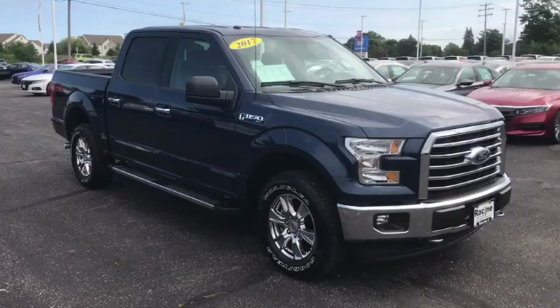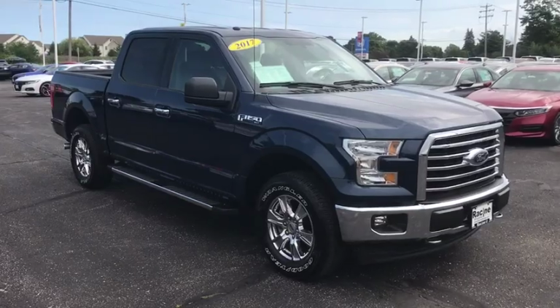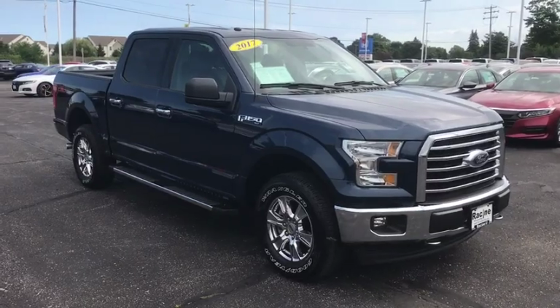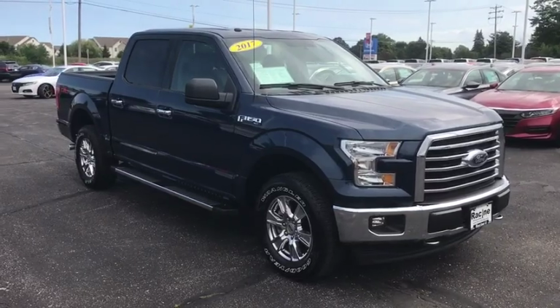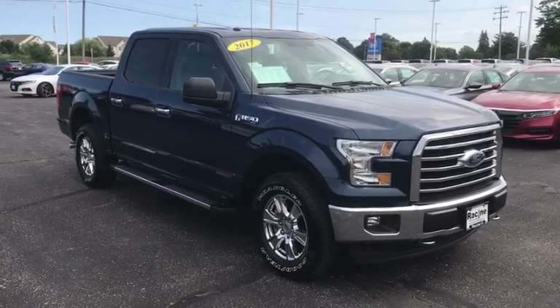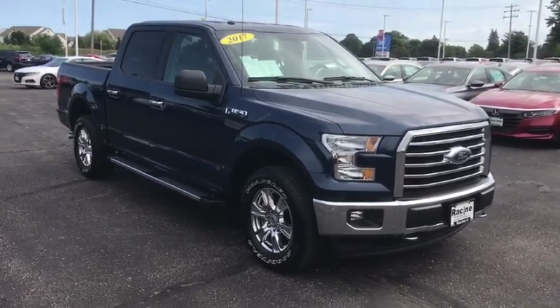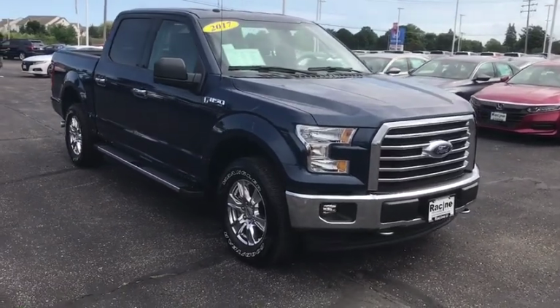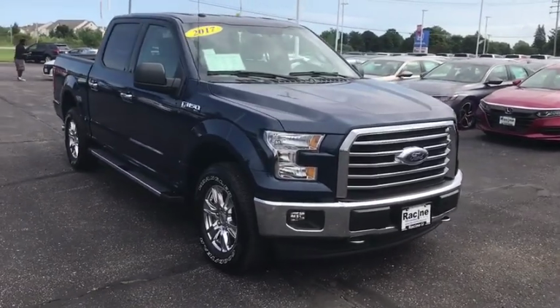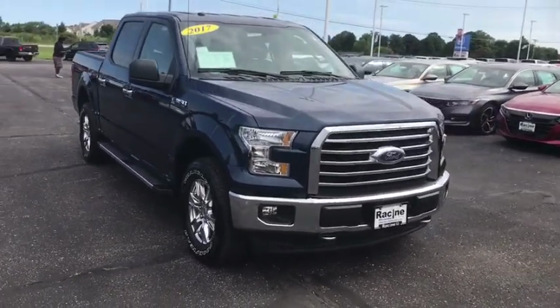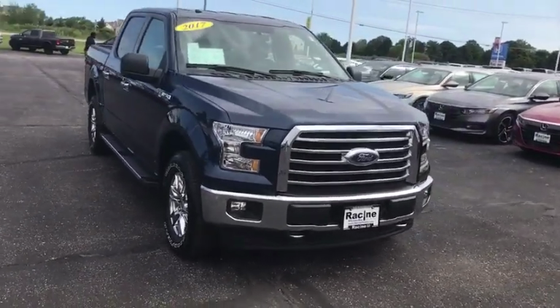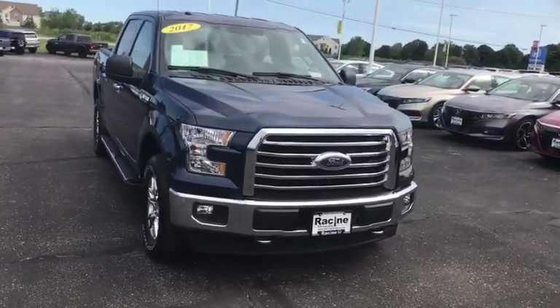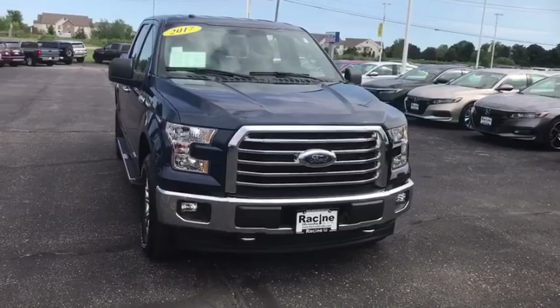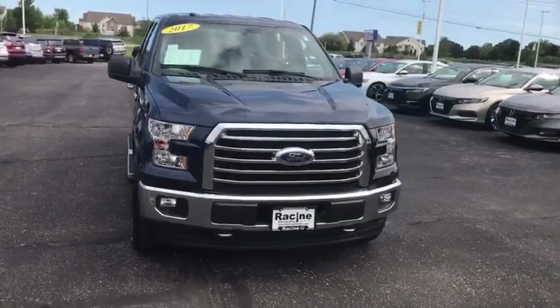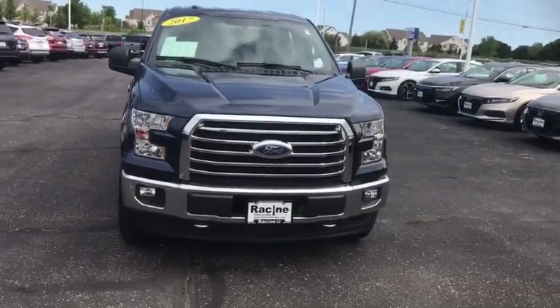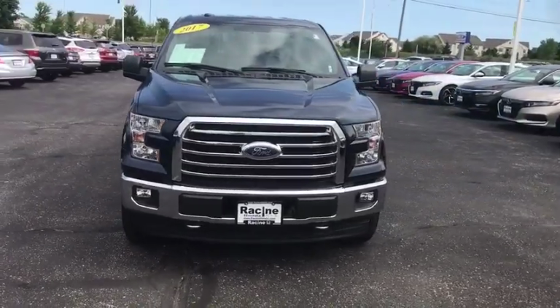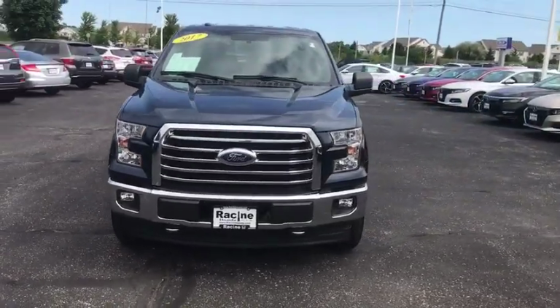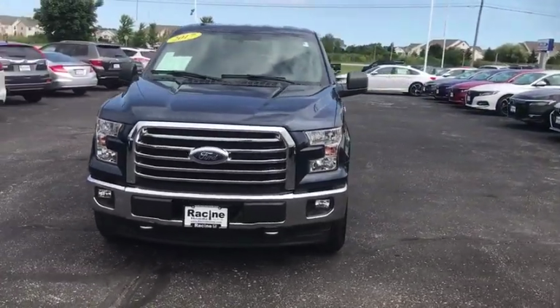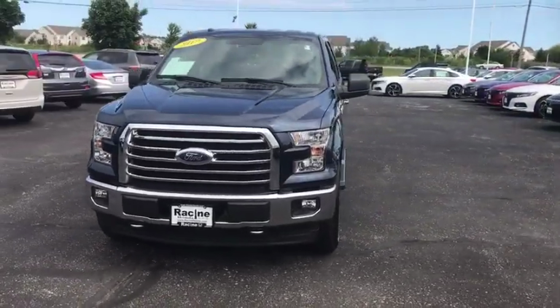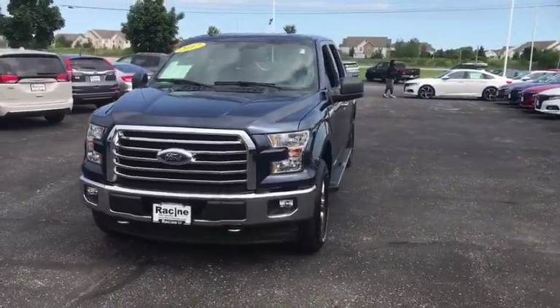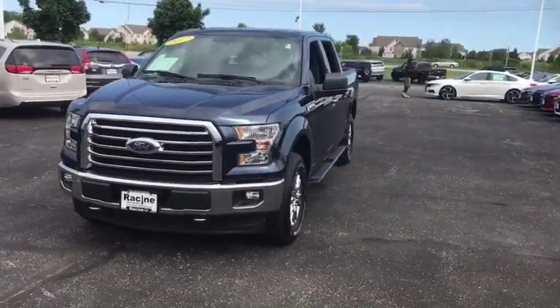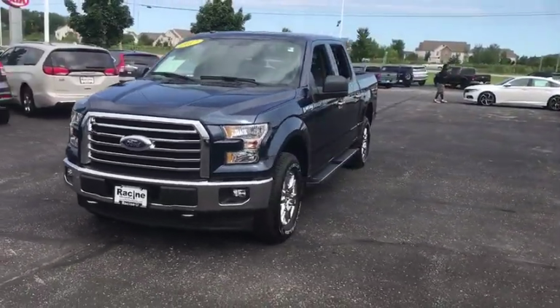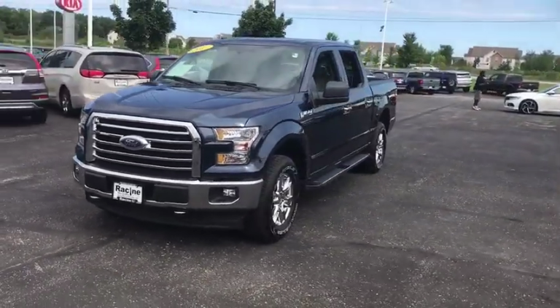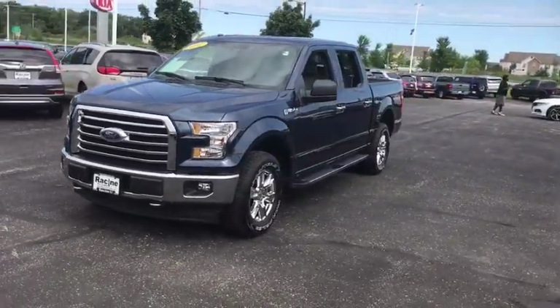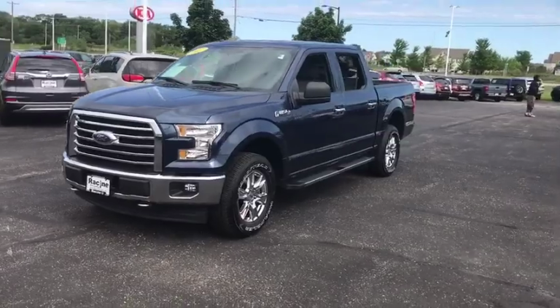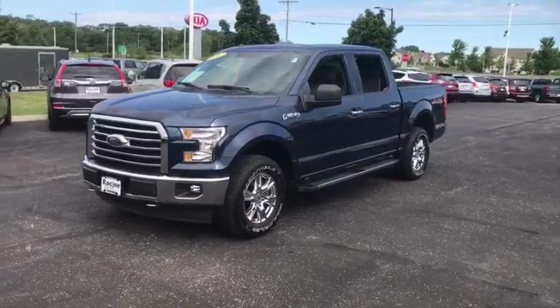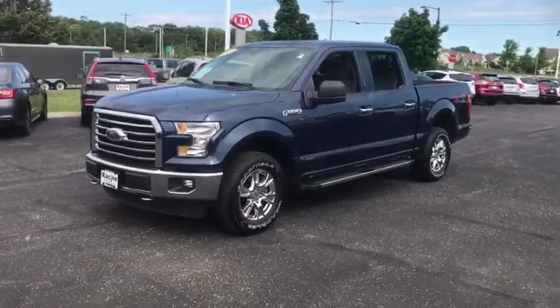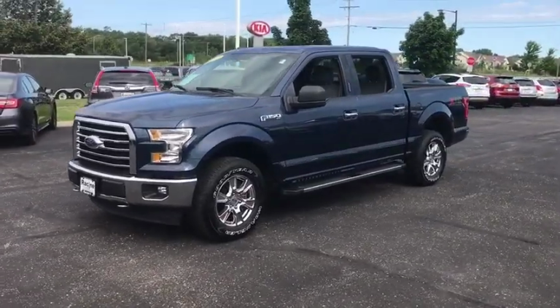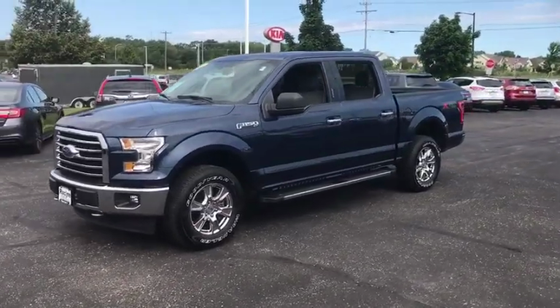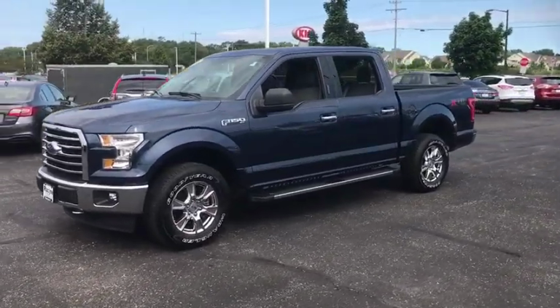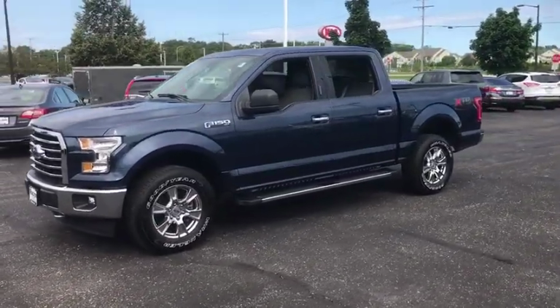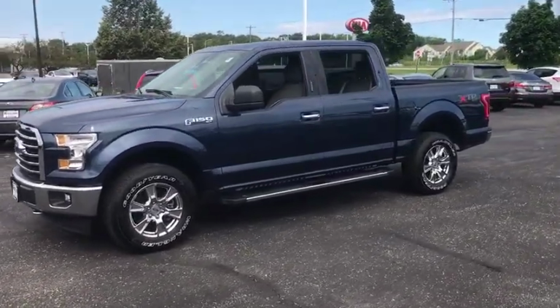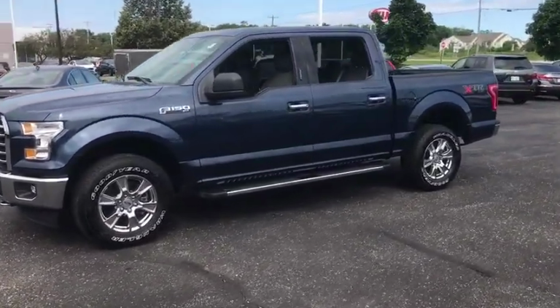You are going to love the 2017 Ford F-150. A Ford F-150 knows how to handle any situation. It's built to follow orders. No whining. This vehicle has less than 15,000 miles.